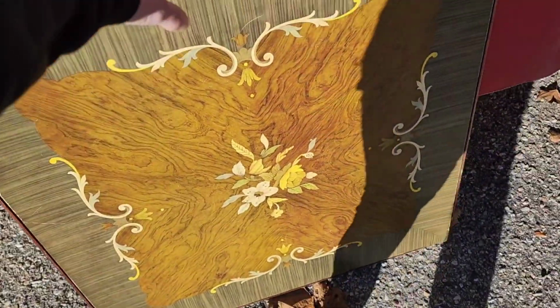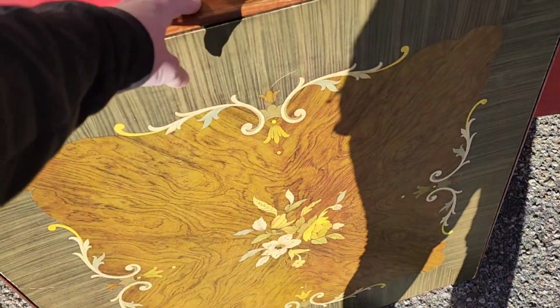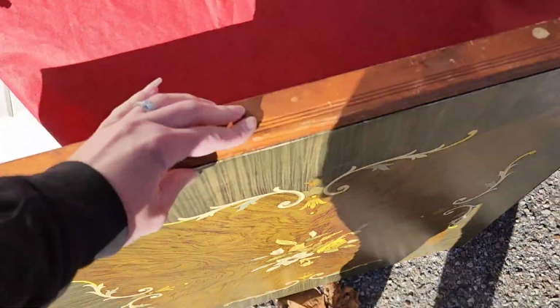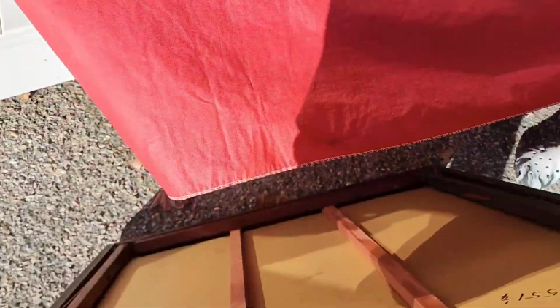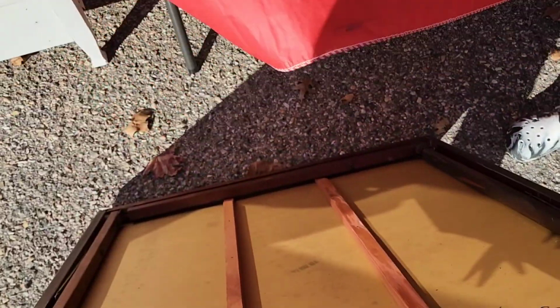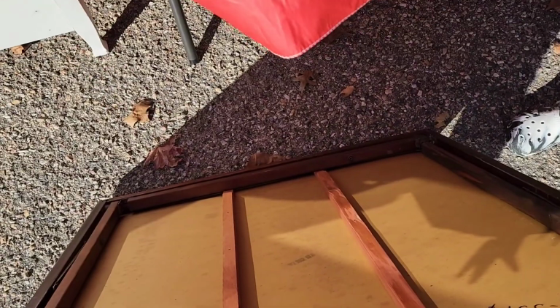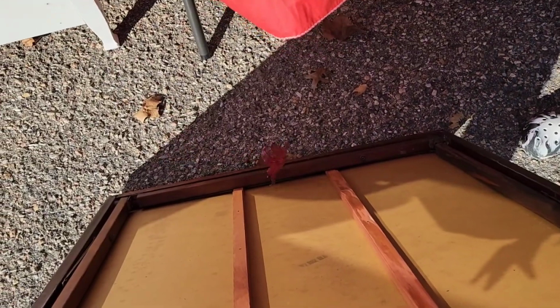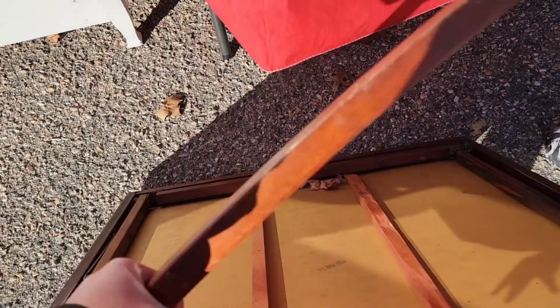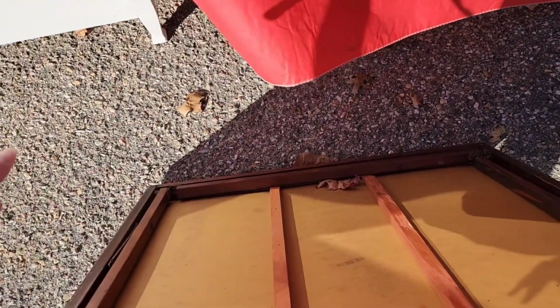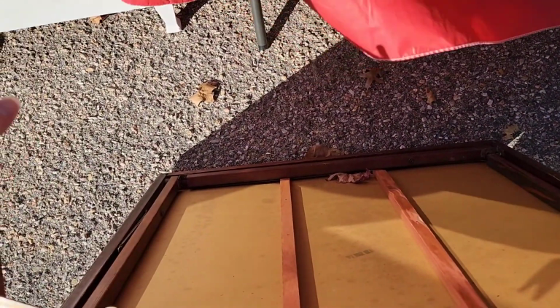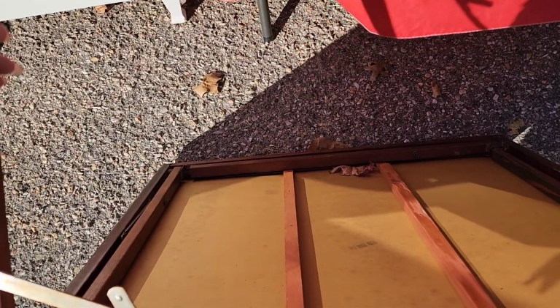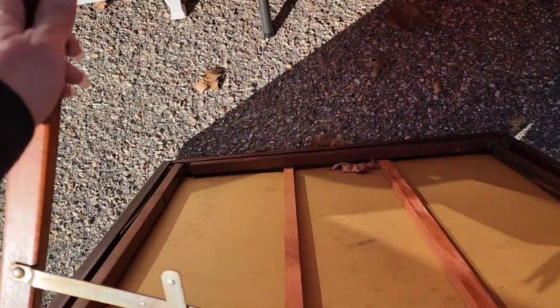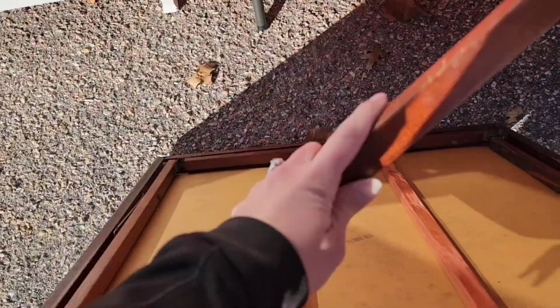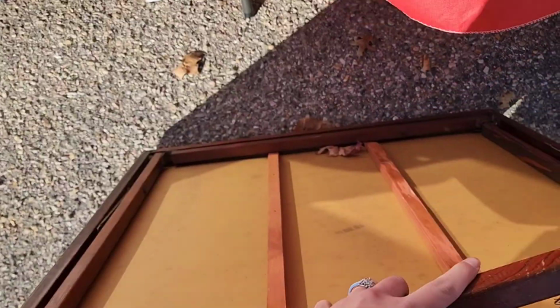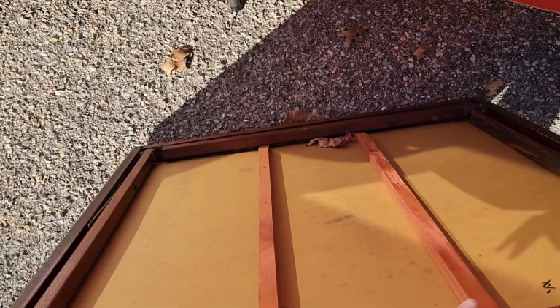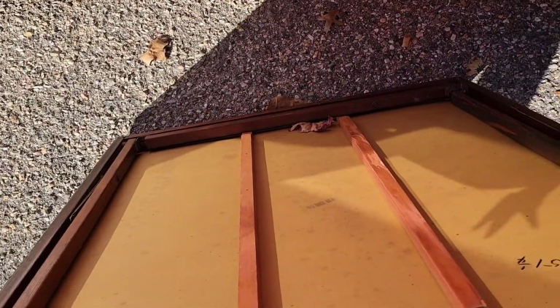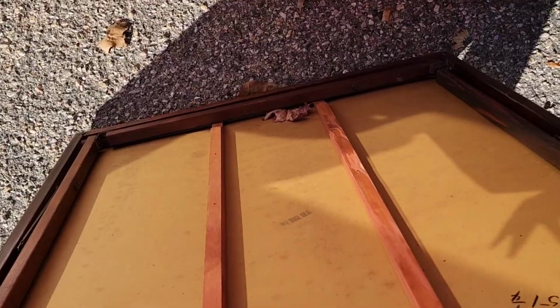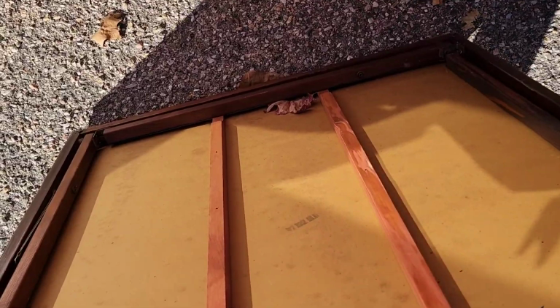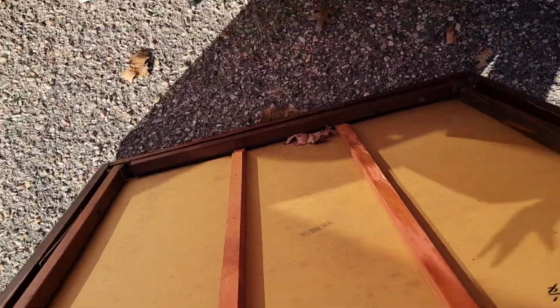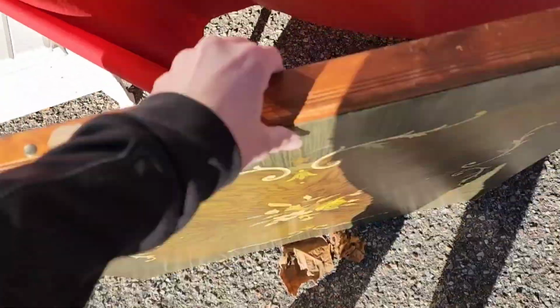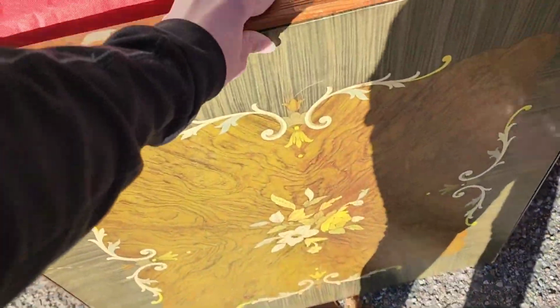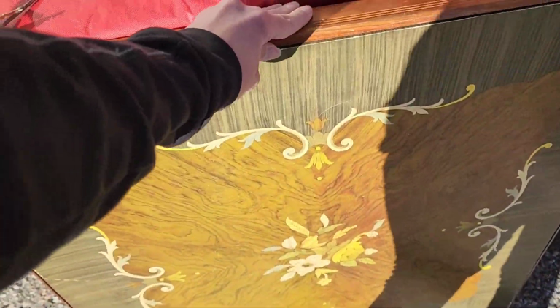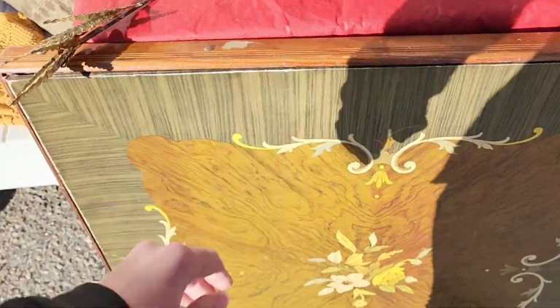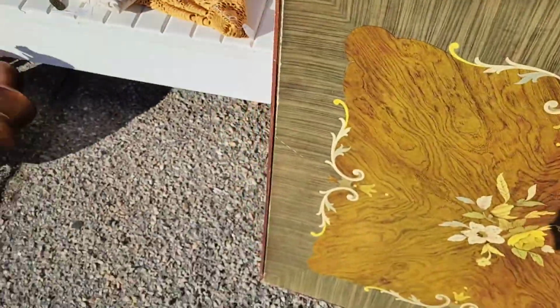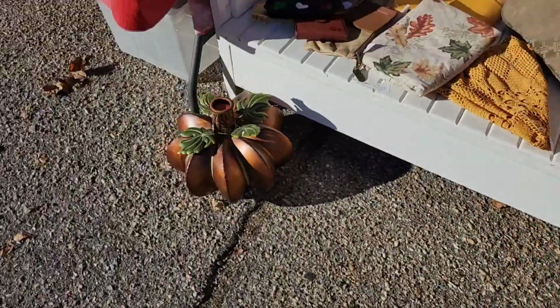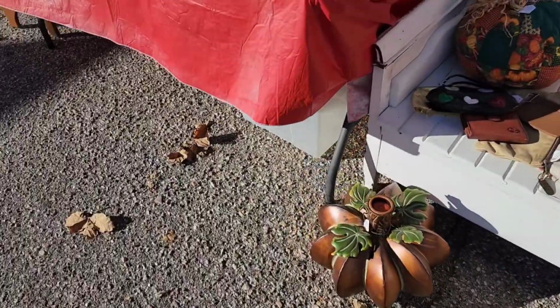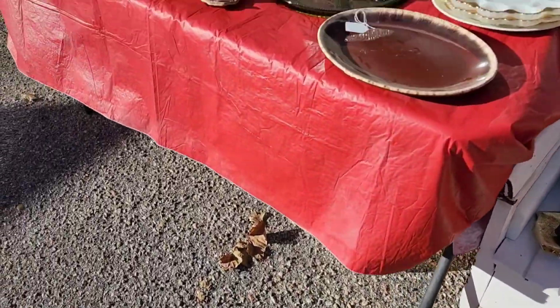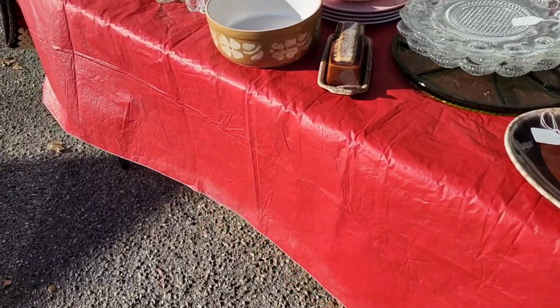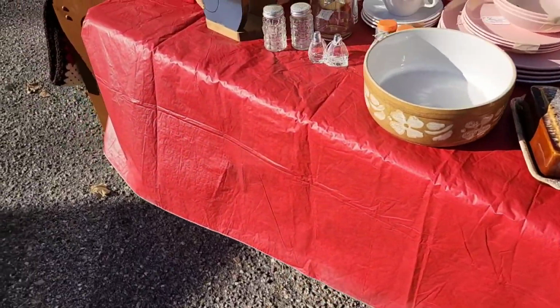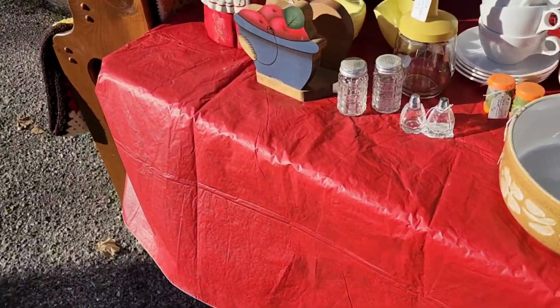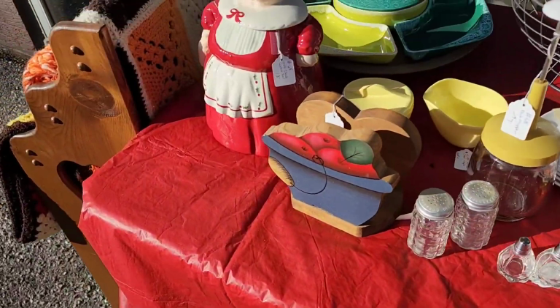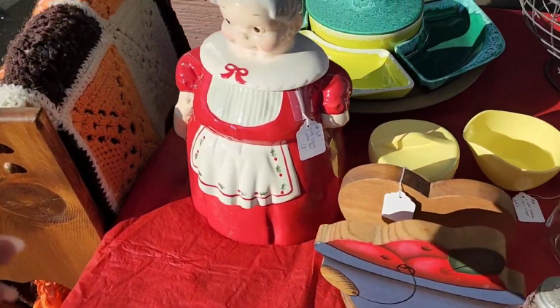Here I am messing with the card table again. I loved it but it did have a lot of damage, especially with the legs, and I don't know how to fix that kind of thing. It wasn't very sturdy when I opened it up and put it on the ground.